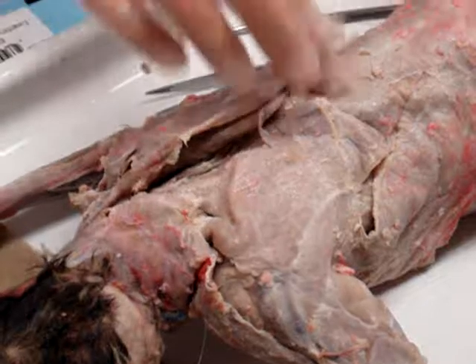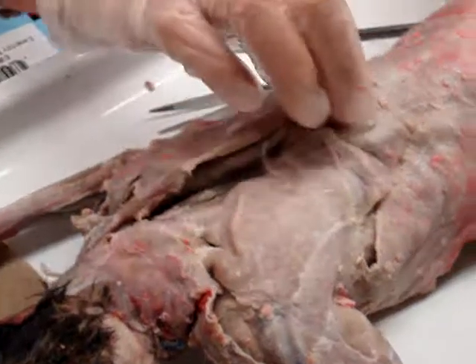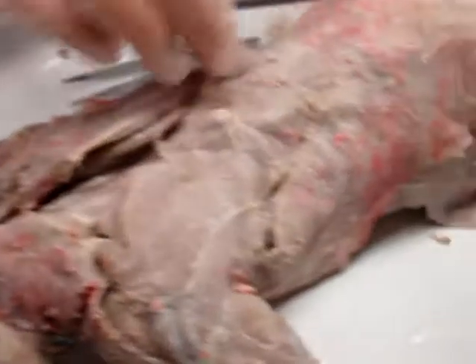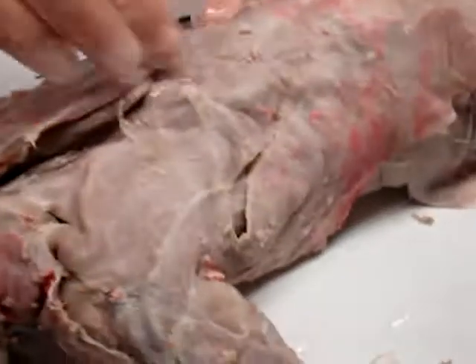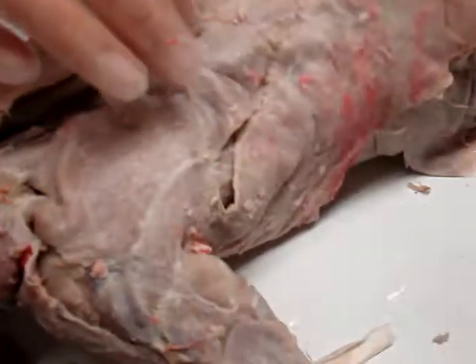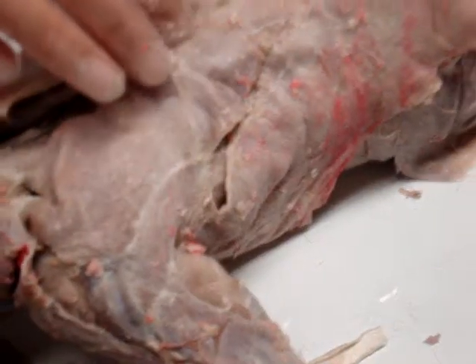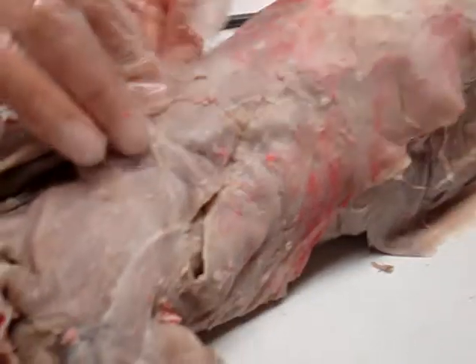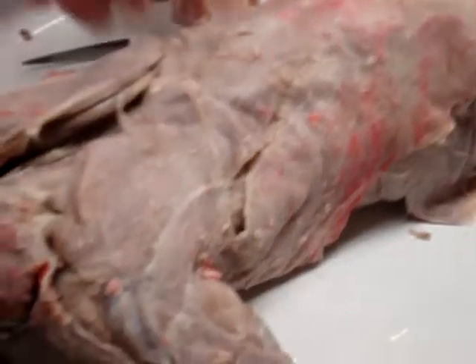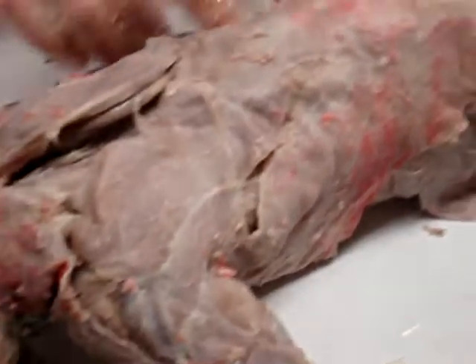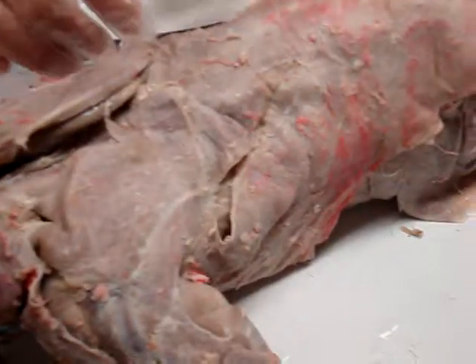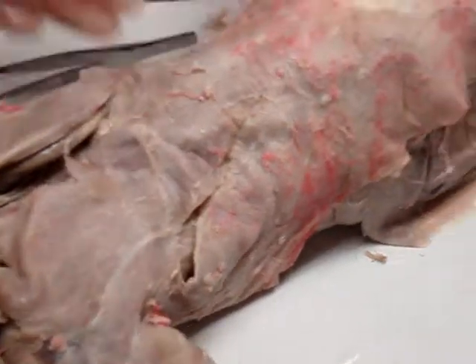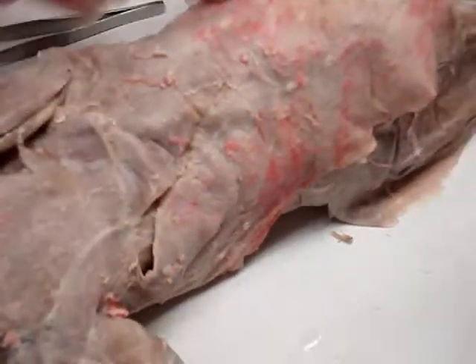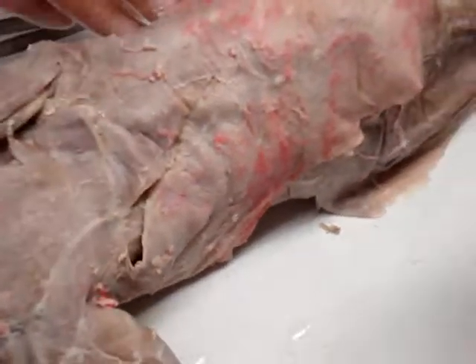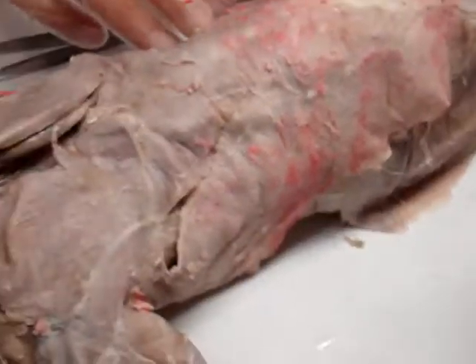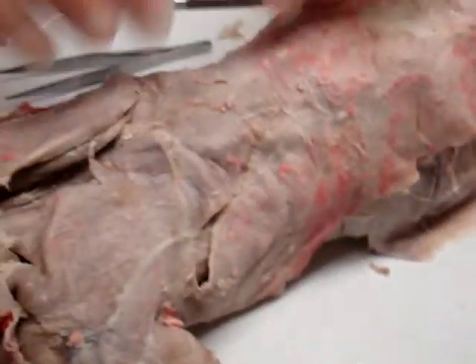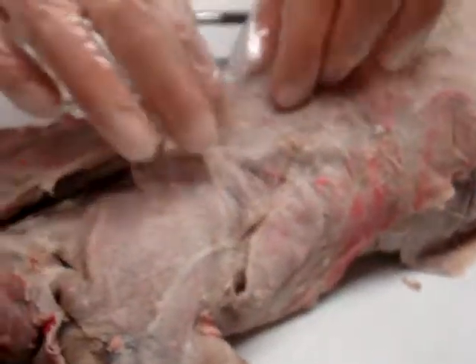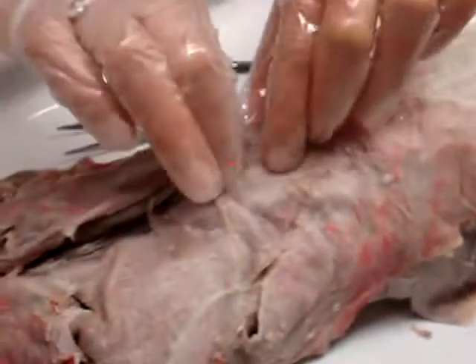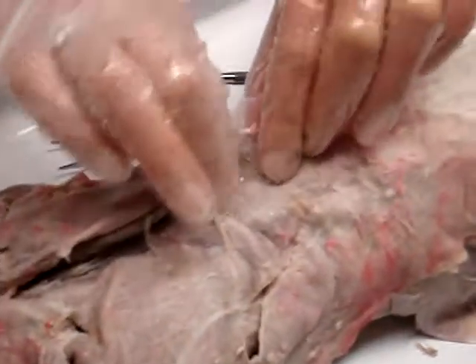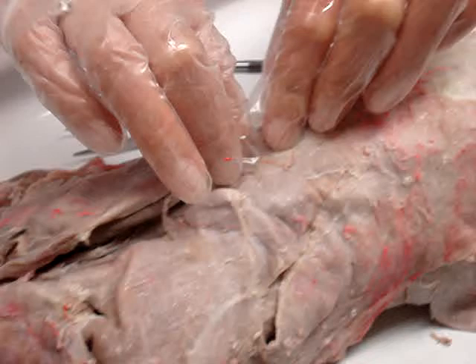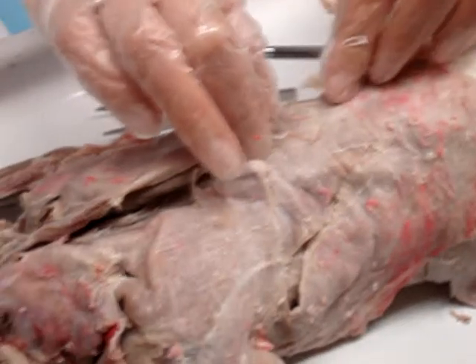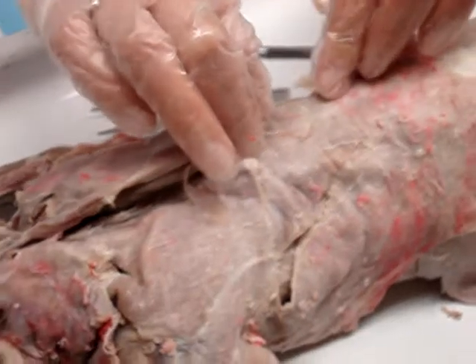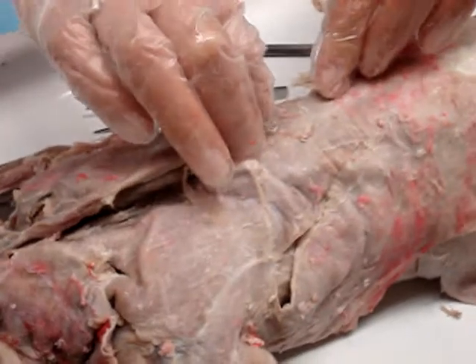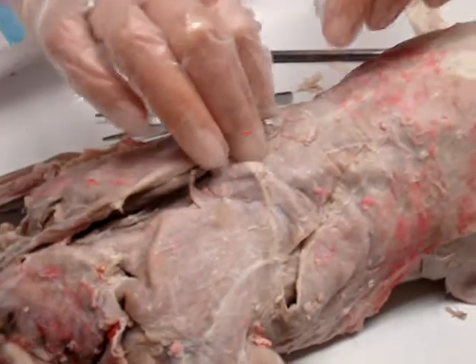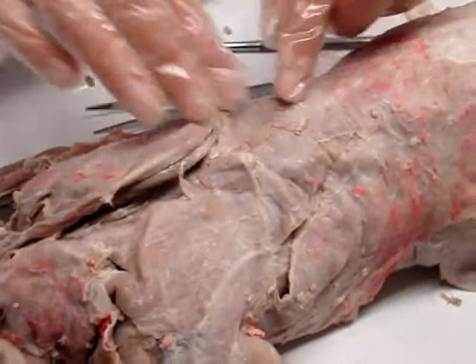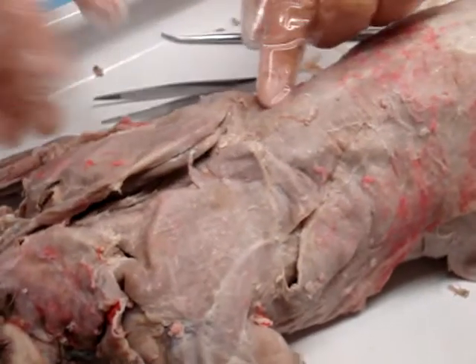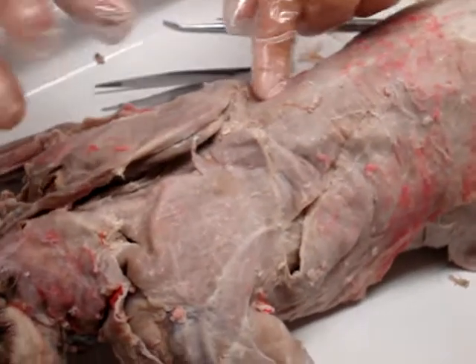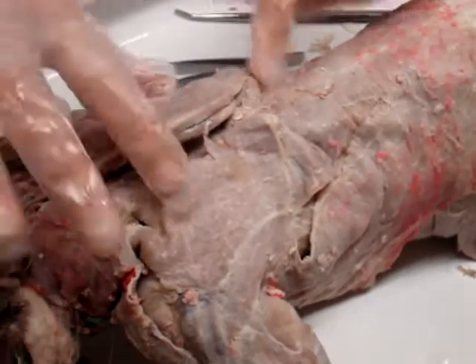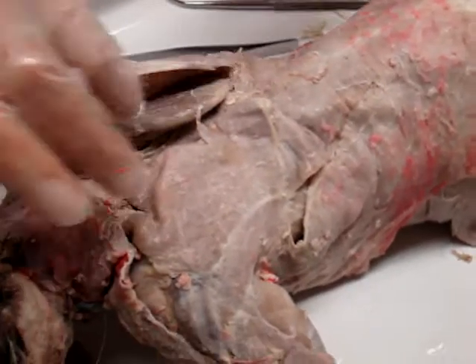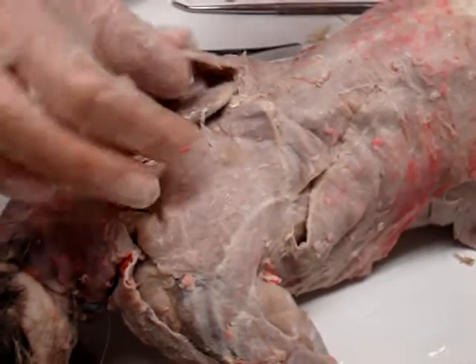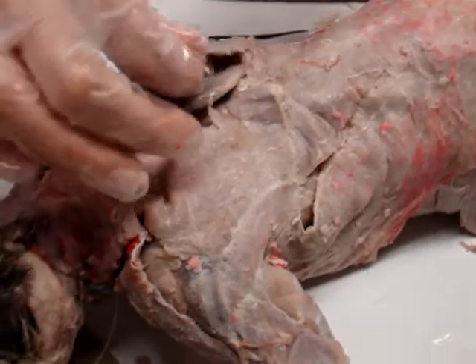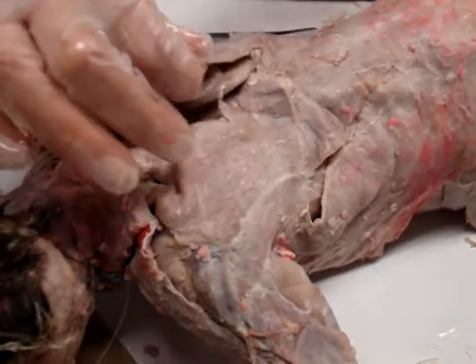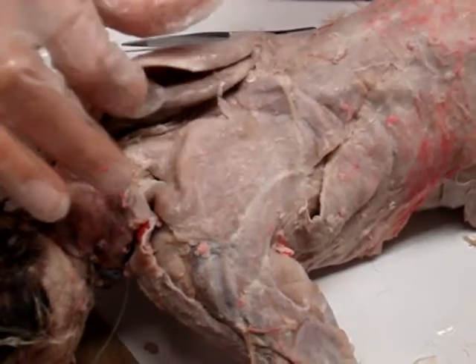Right here, the little one, and then the latissimus dorsi. So latissimus dorsi, spino, trapezium, trapezius, and then acromion trapezius.